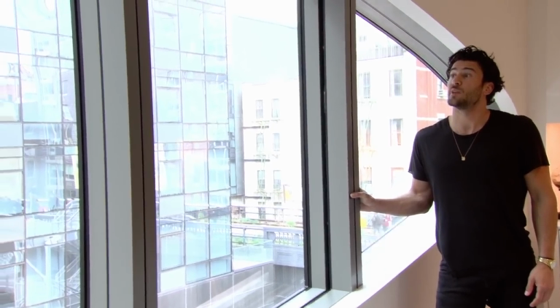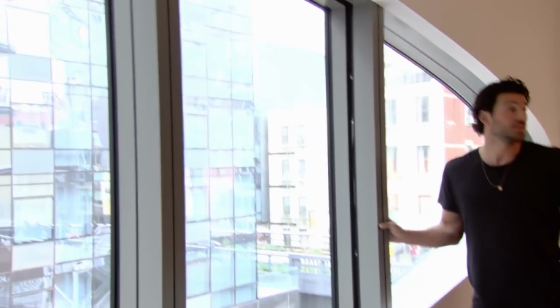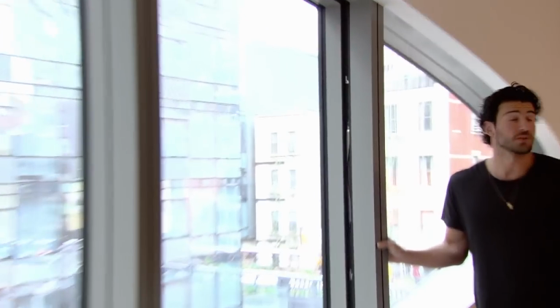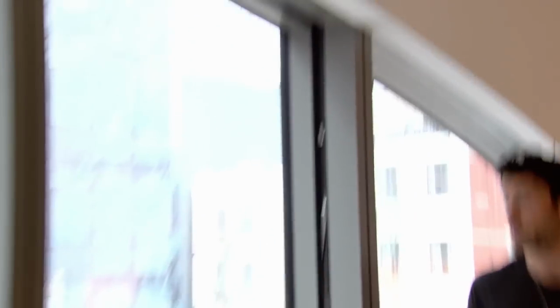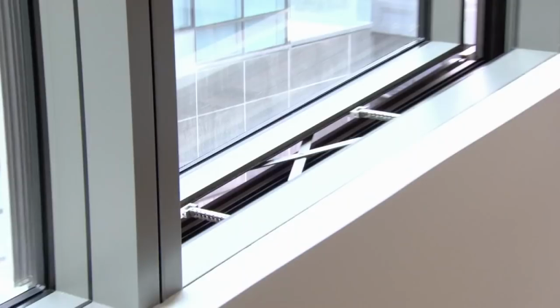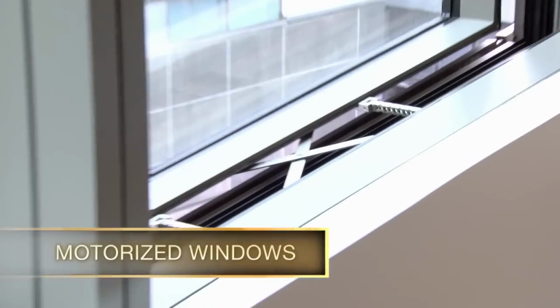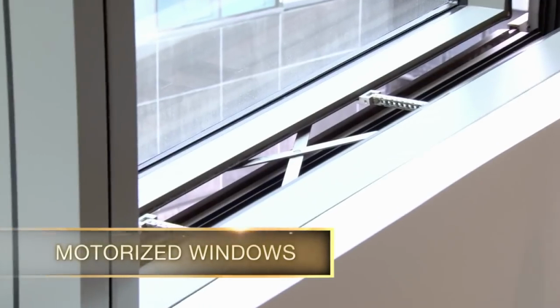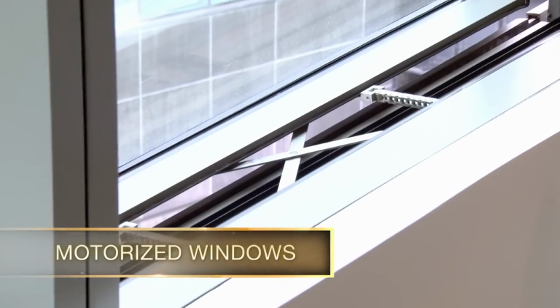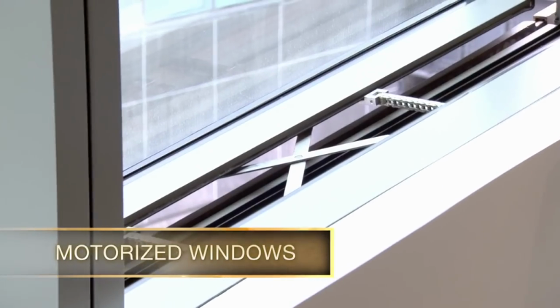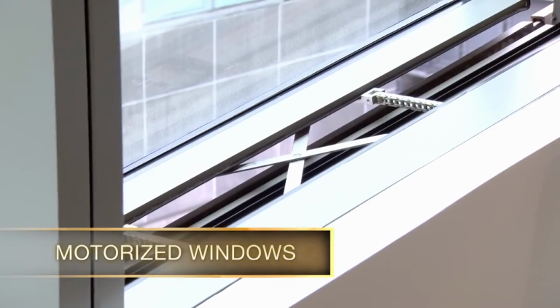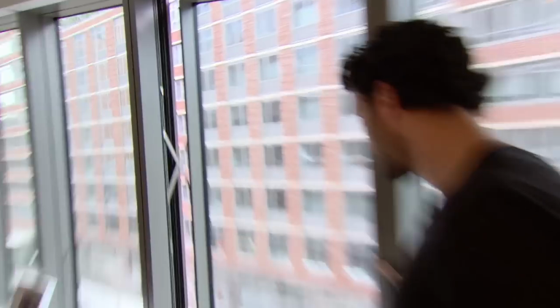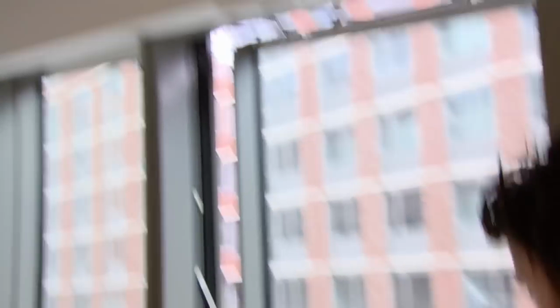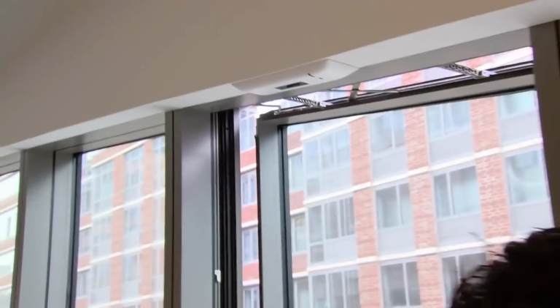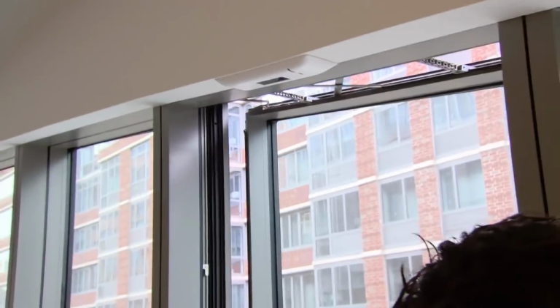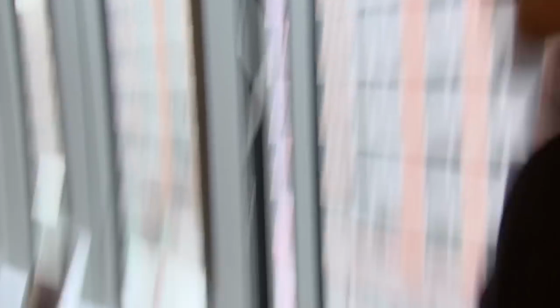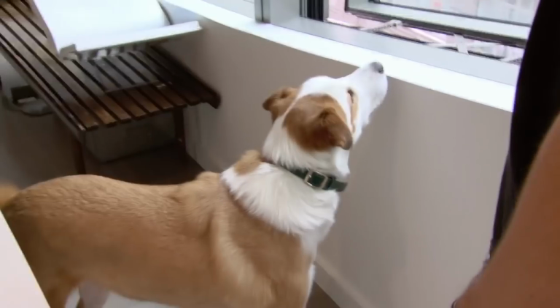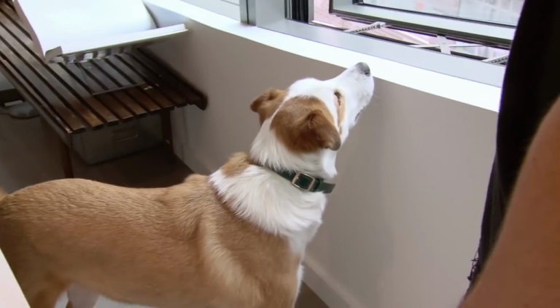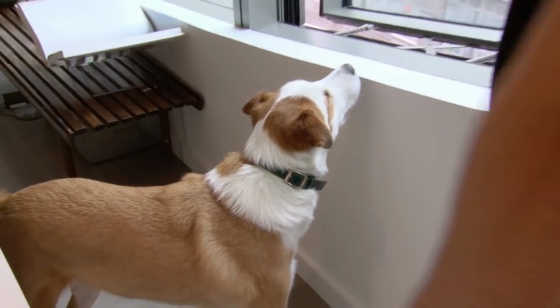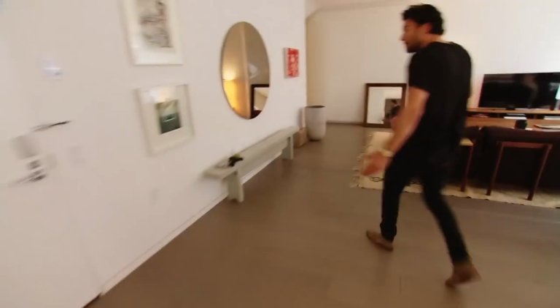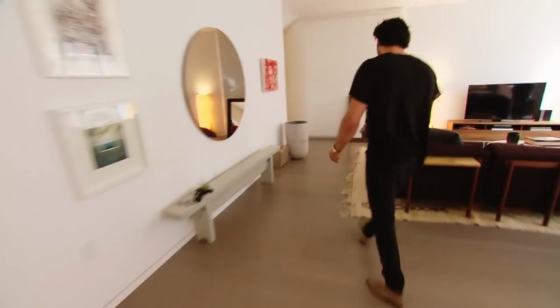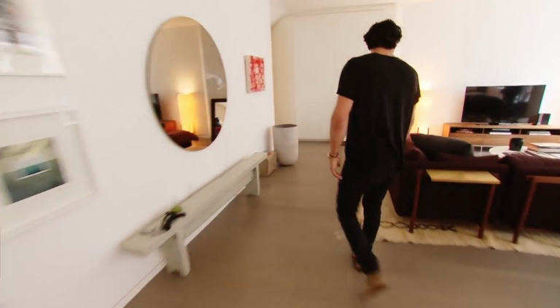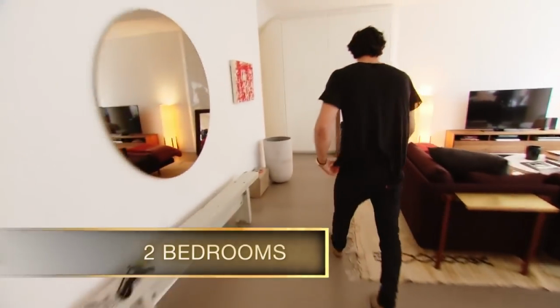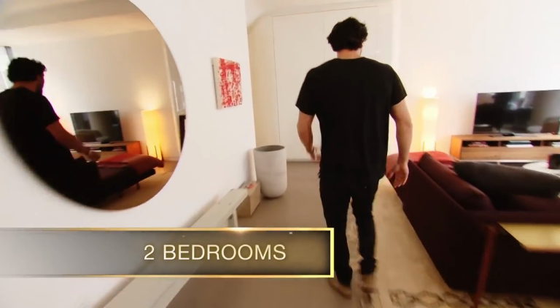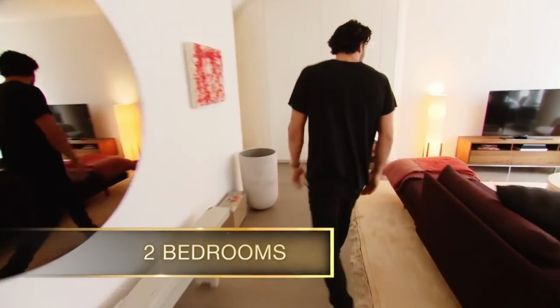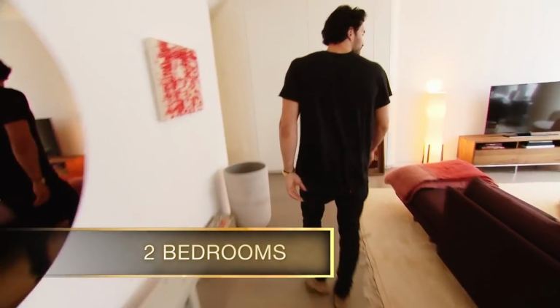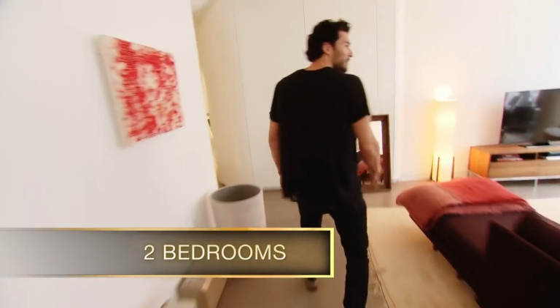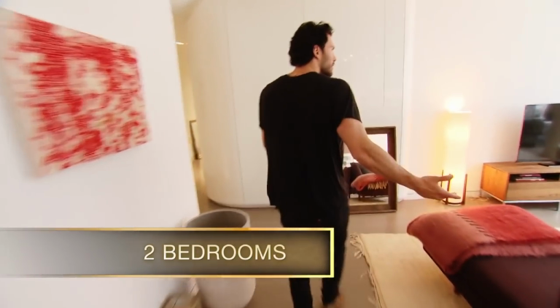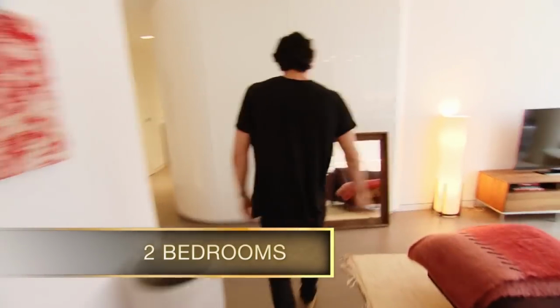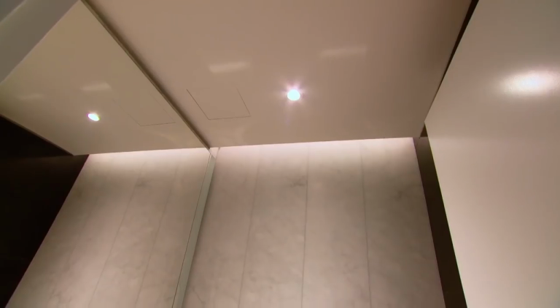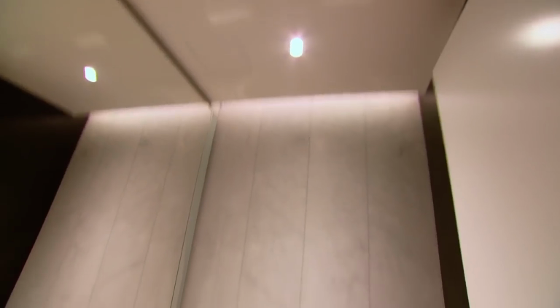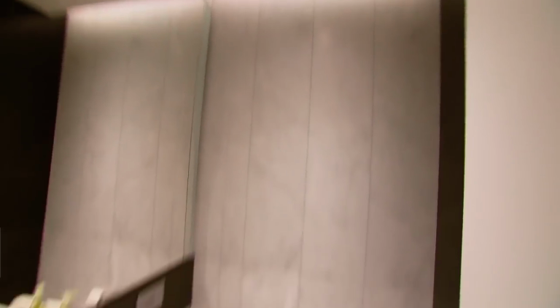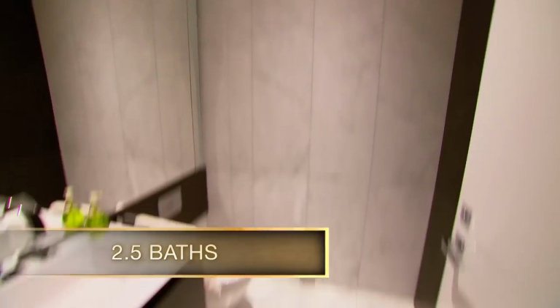These are probably the craziest windows I've ever seen in a development in New York City — motorized and they go out completely. Pablo likes that so he gets a little more airflow. It's not big: two beds, two and a half baths, a little over 1,700 square feet.